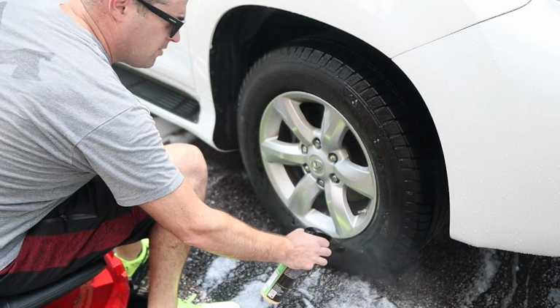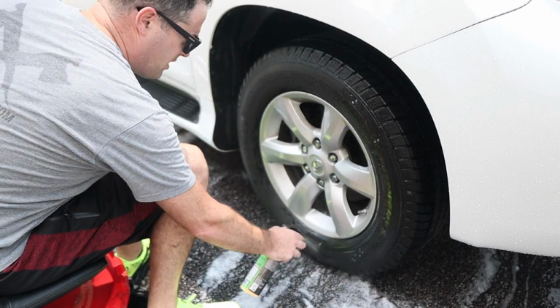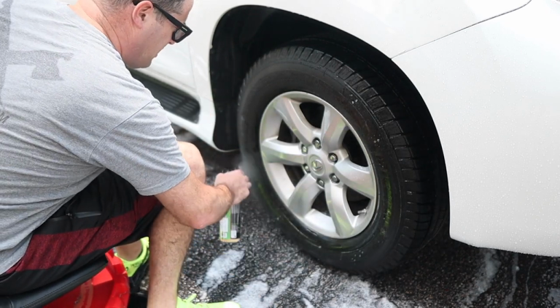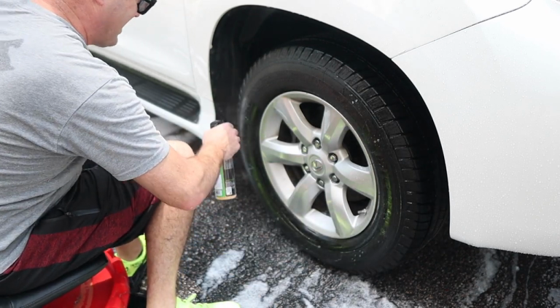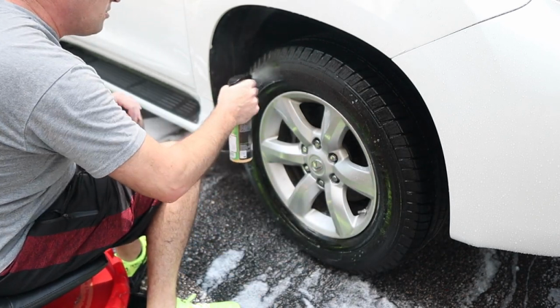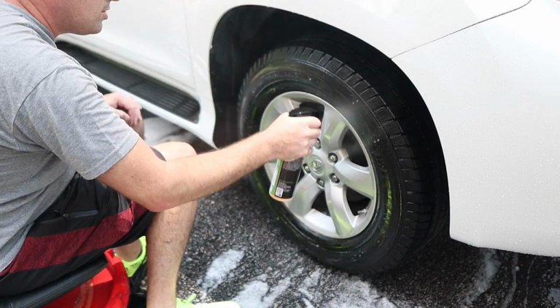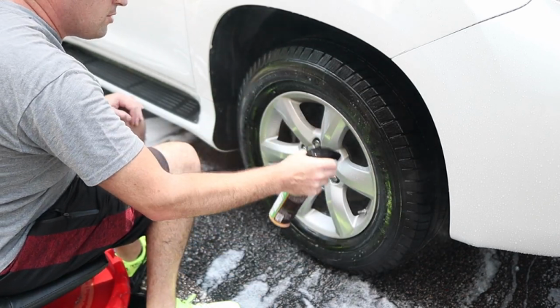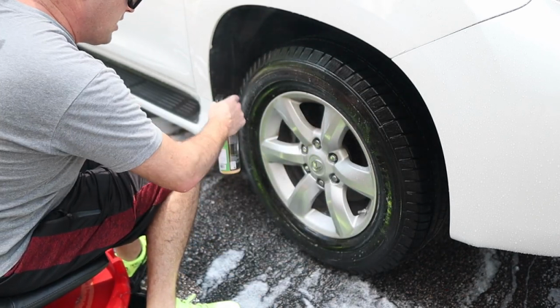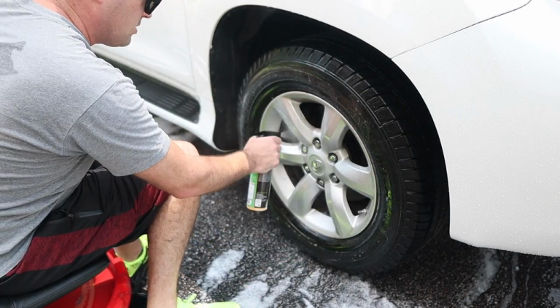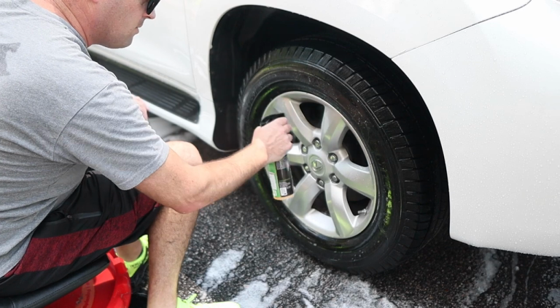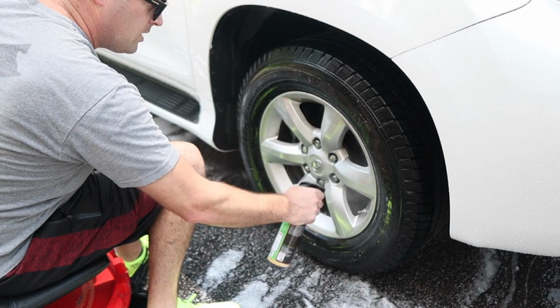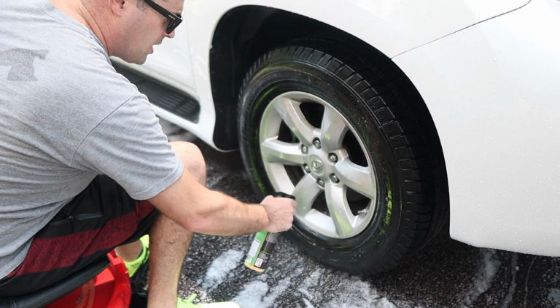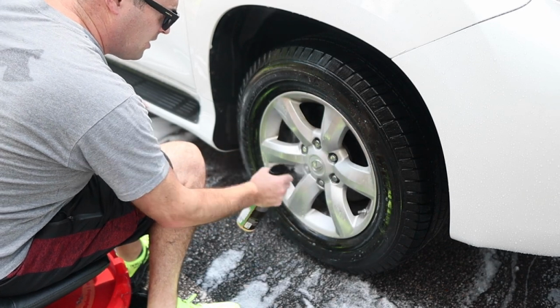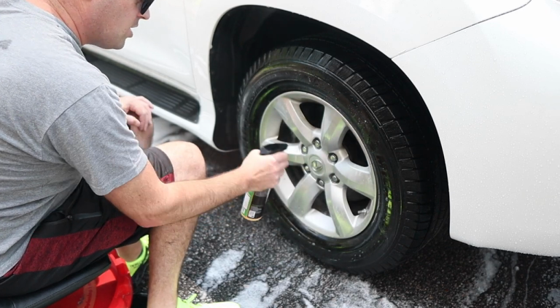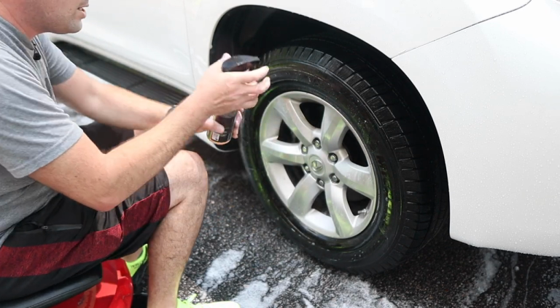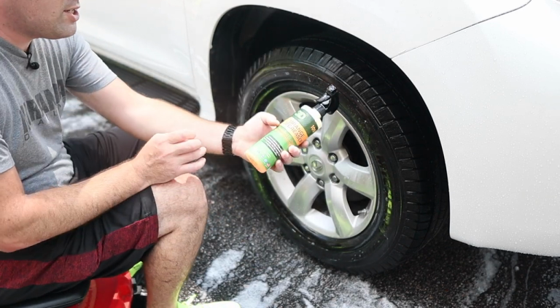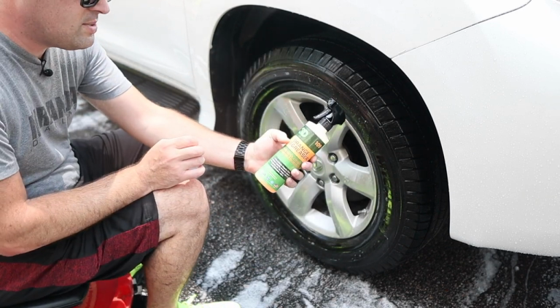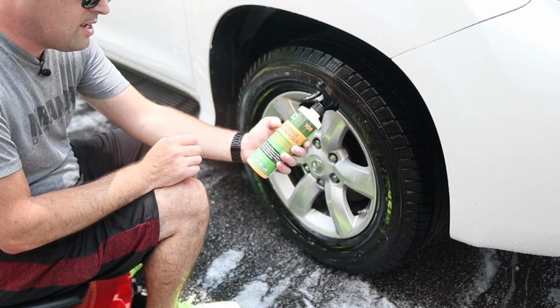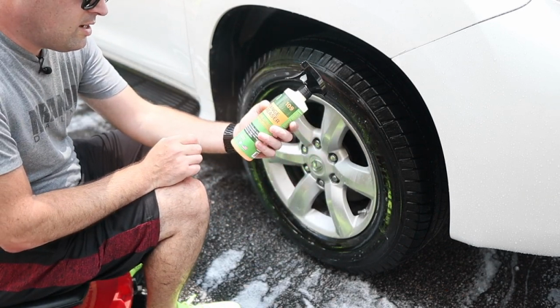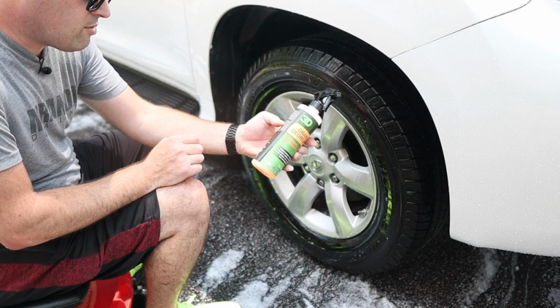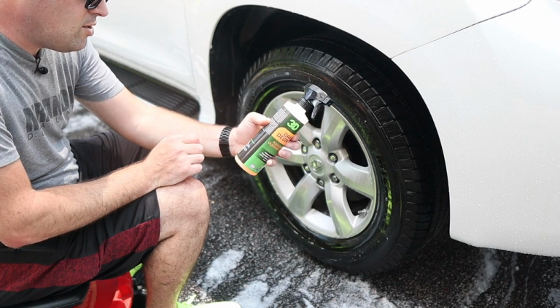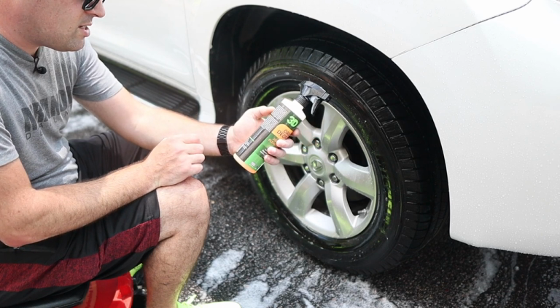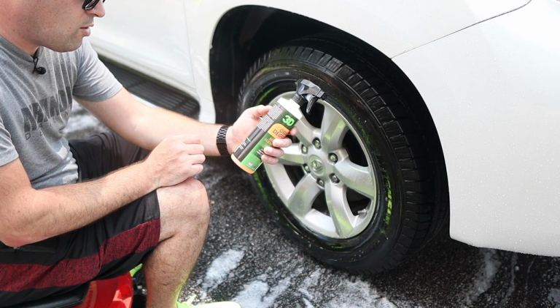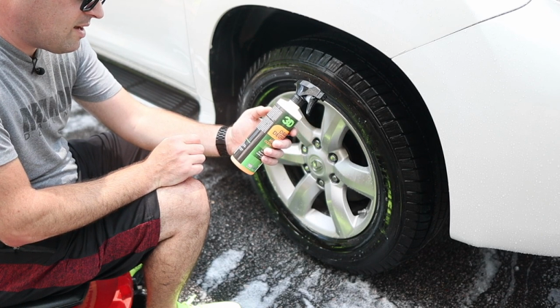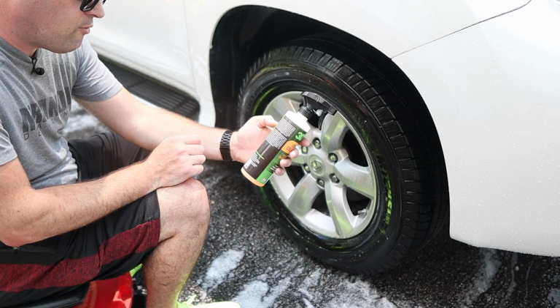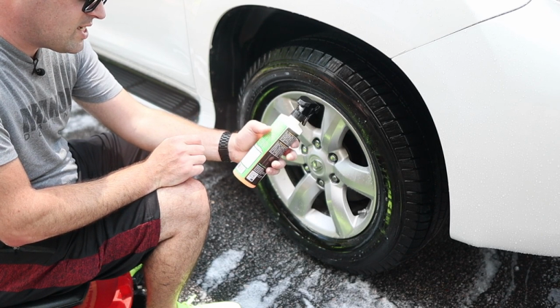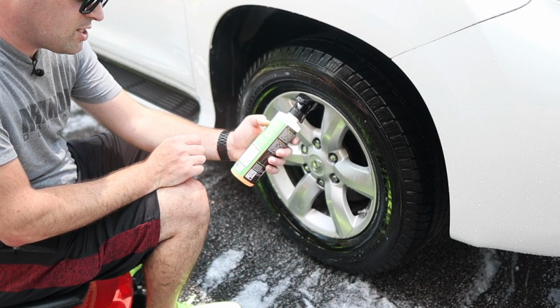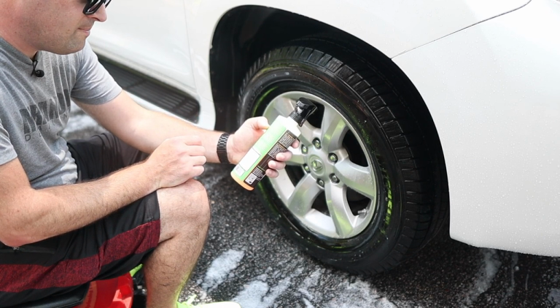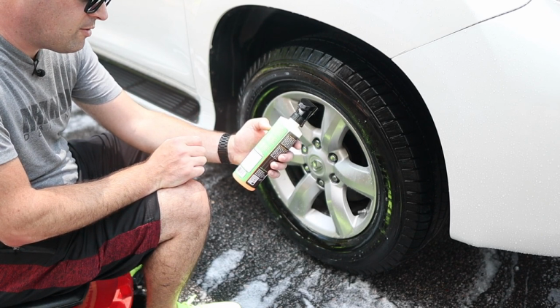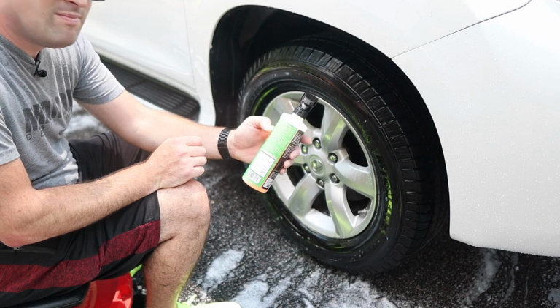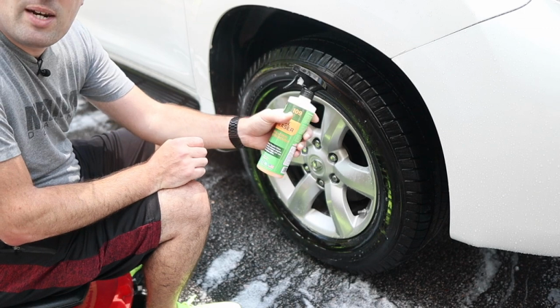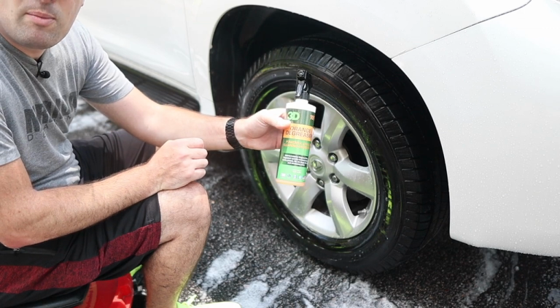I'm going to use the orange degreaser straight out of the bottle here. I actually don't know what dilution ratio it comes in — if anyone knows, let me know in the comments. Is it ready-to-use, or already at one-to-four, one-to-ten? Let me know down below.